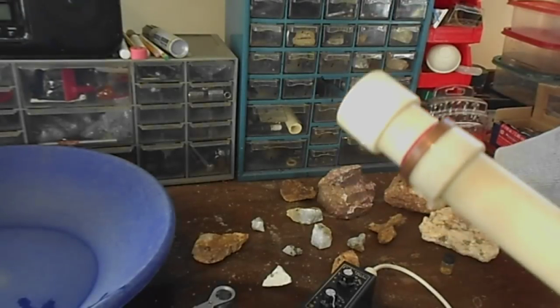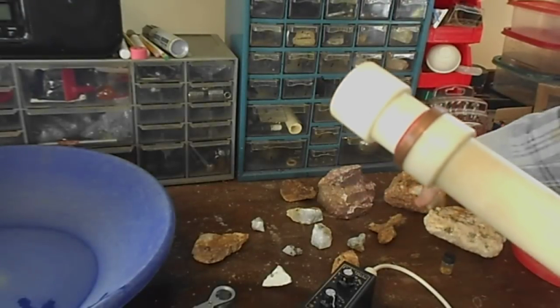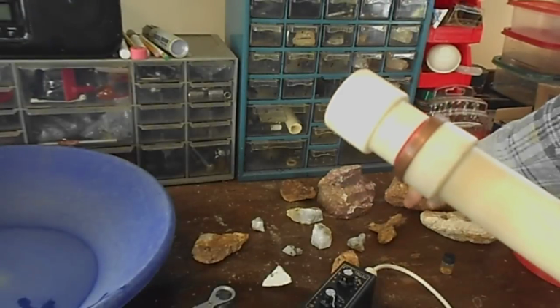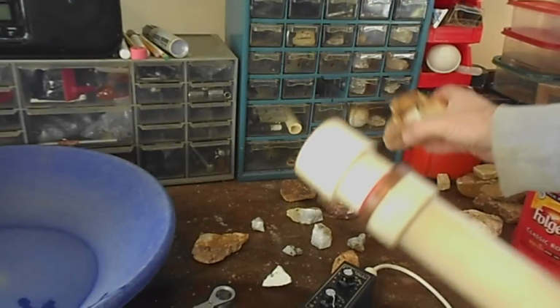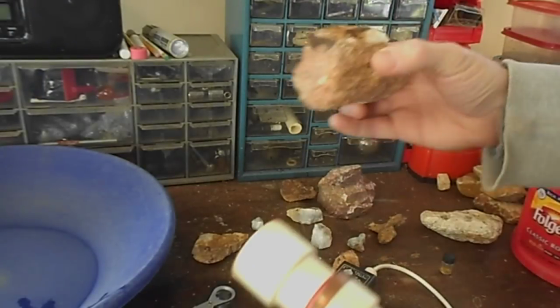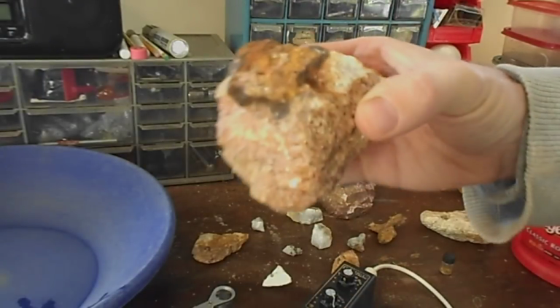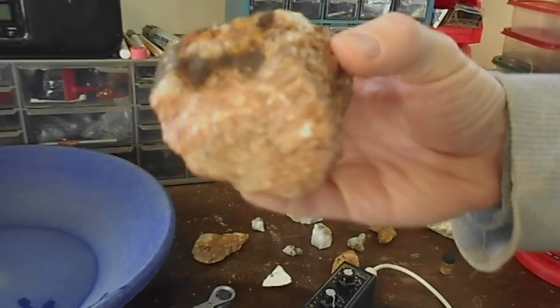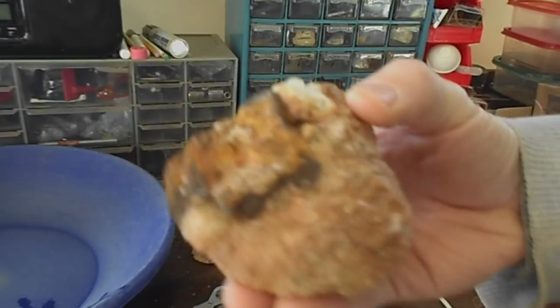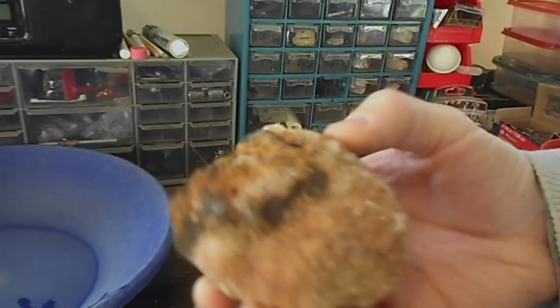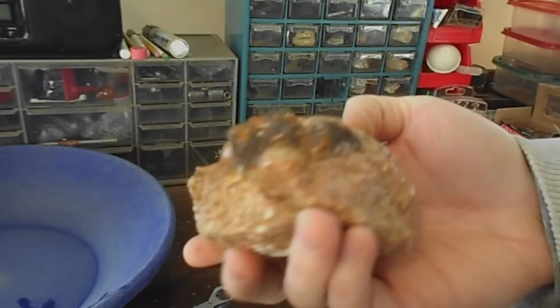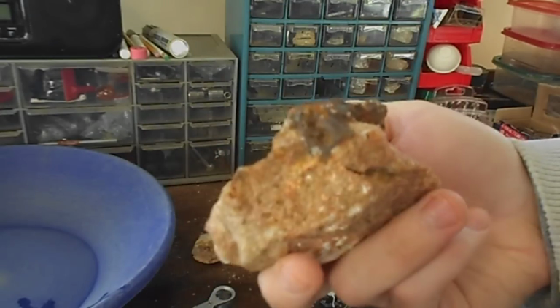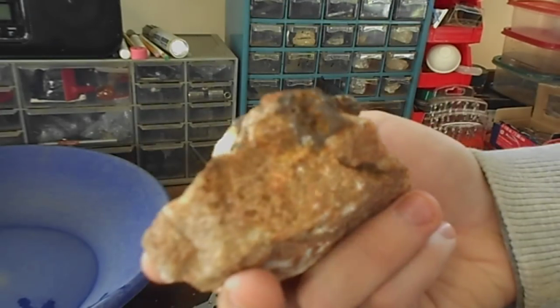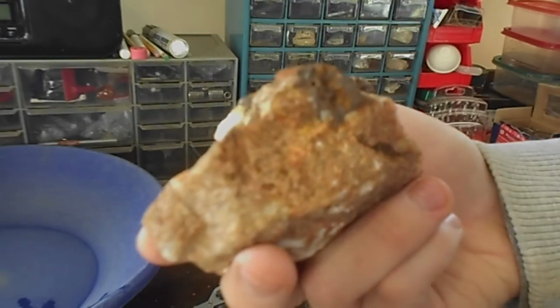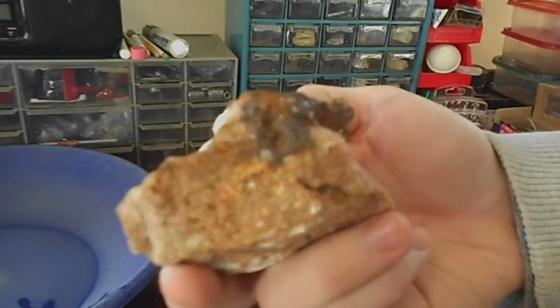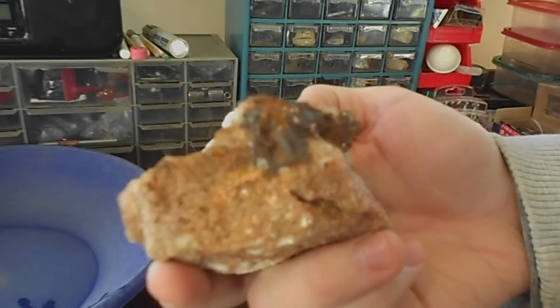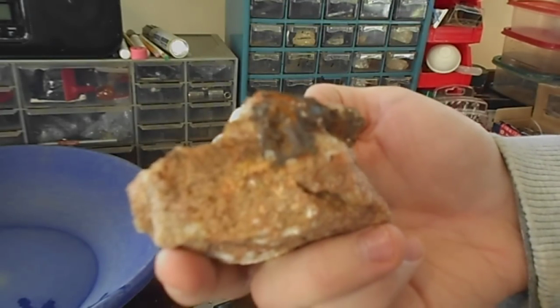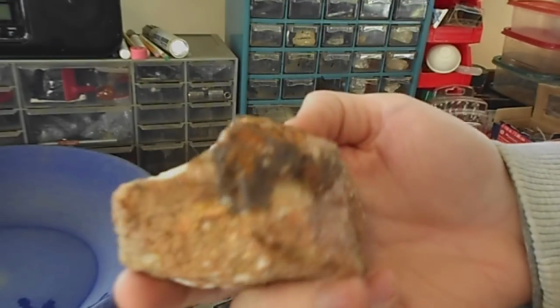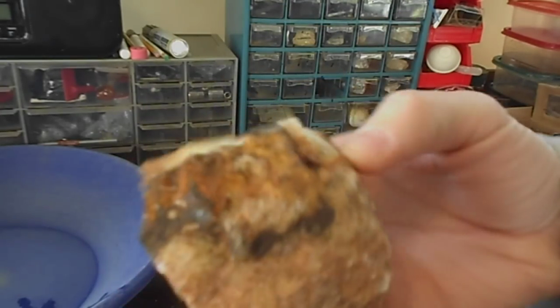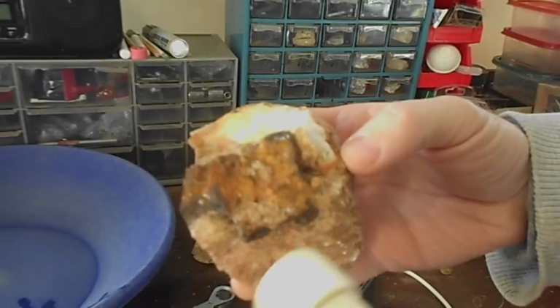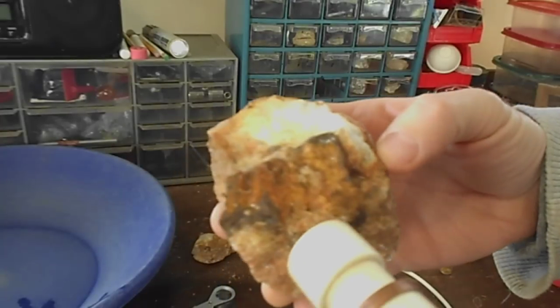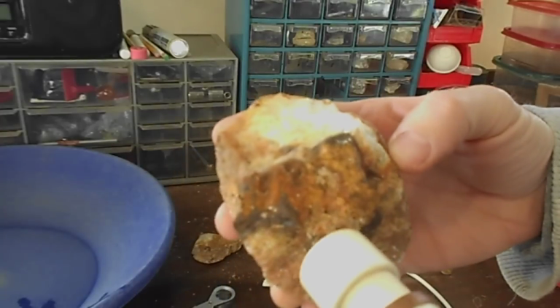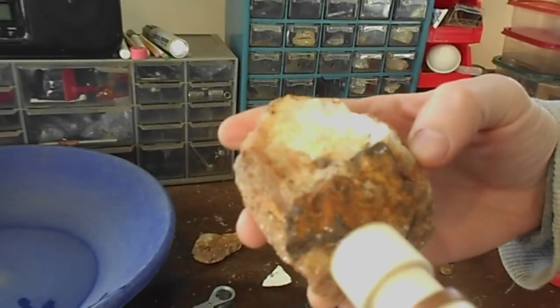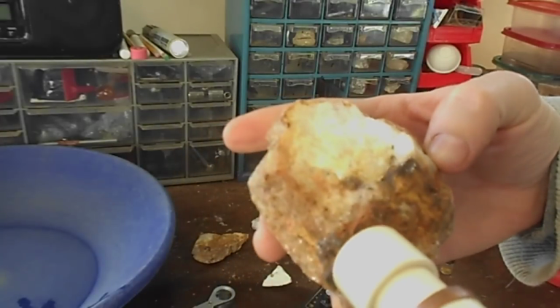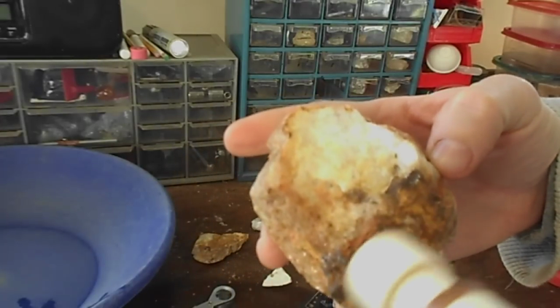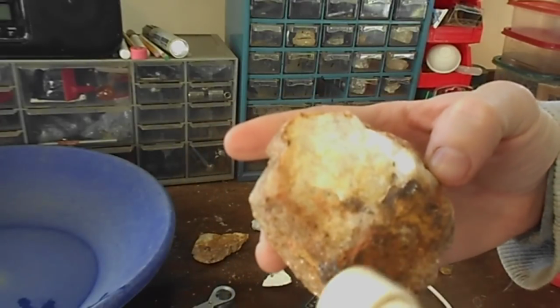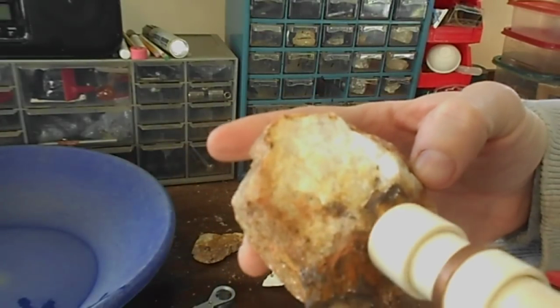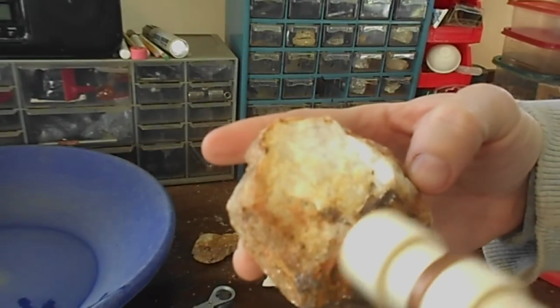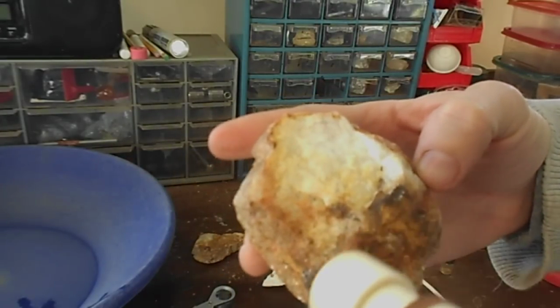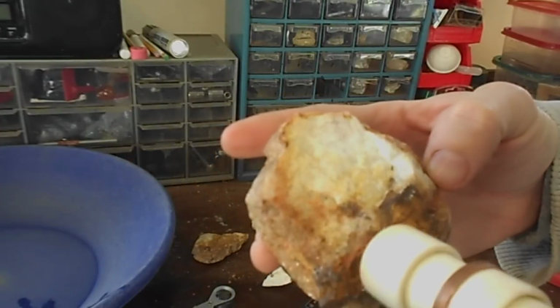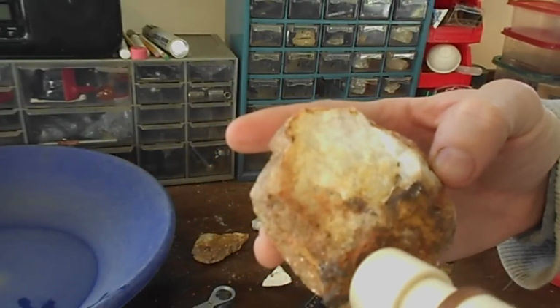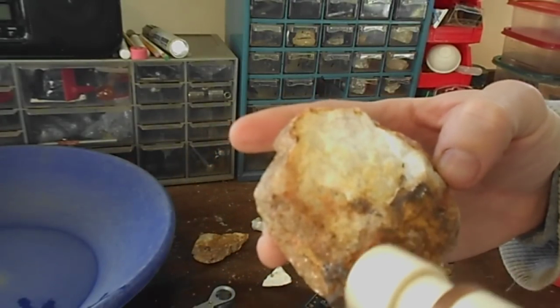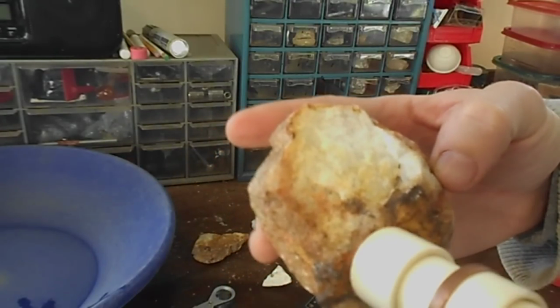And then I got this piece of vein quartz that's showing some magnetite in there. Same sound when it moves away from it.